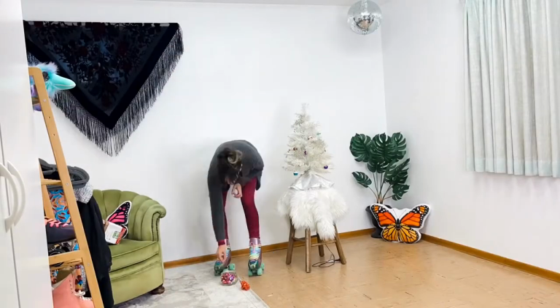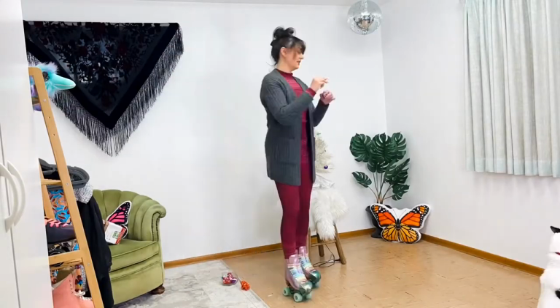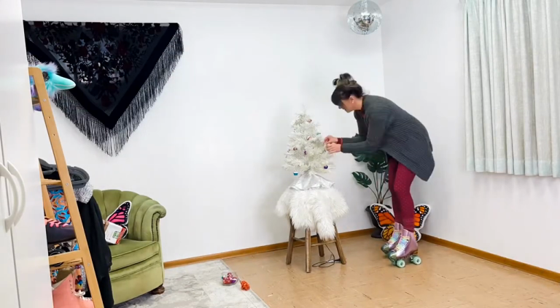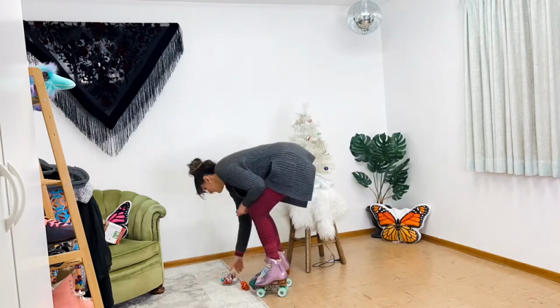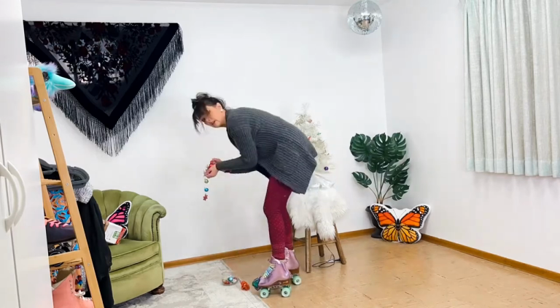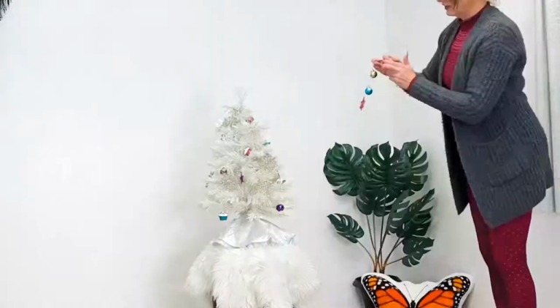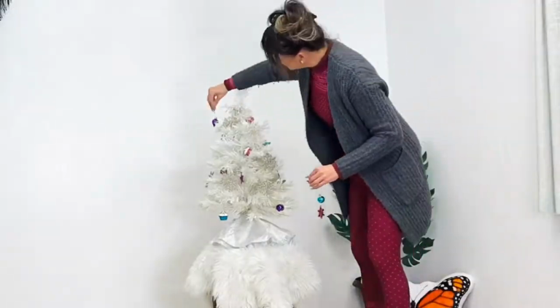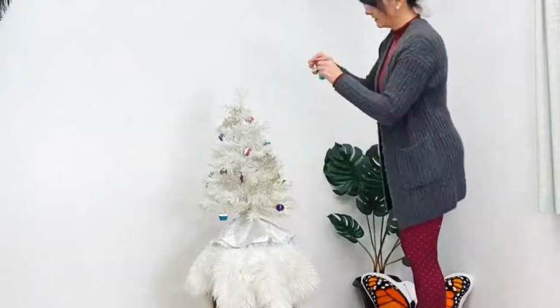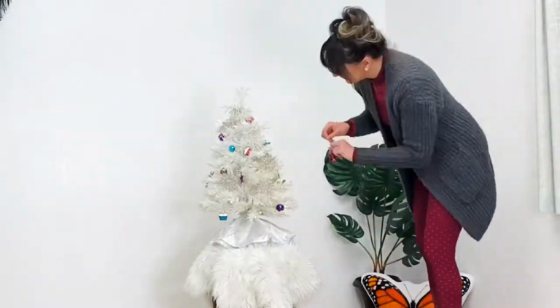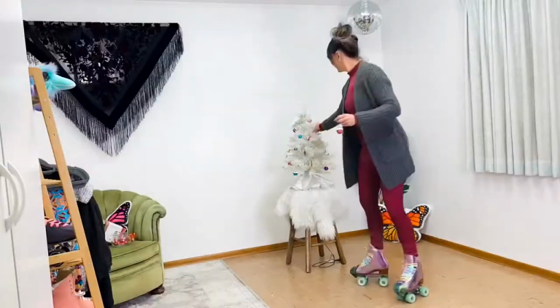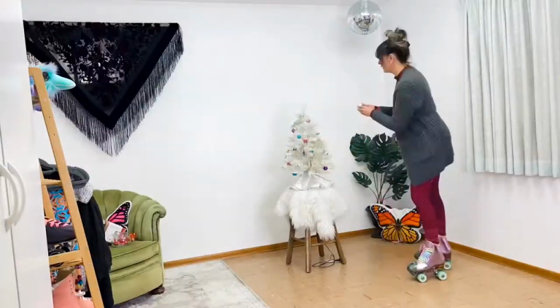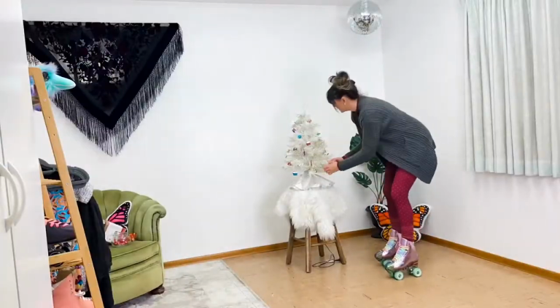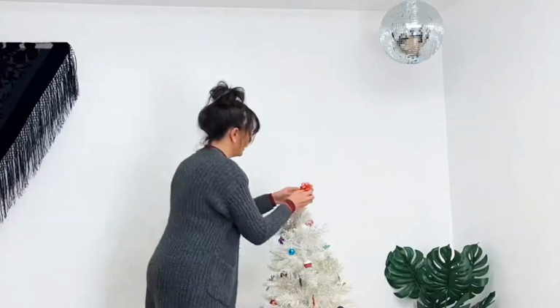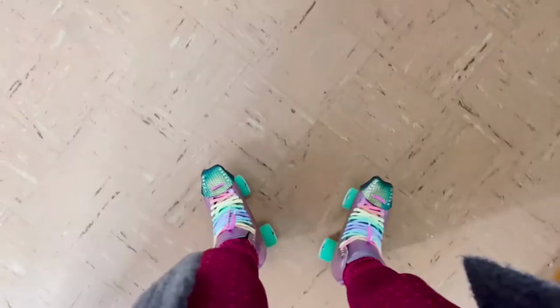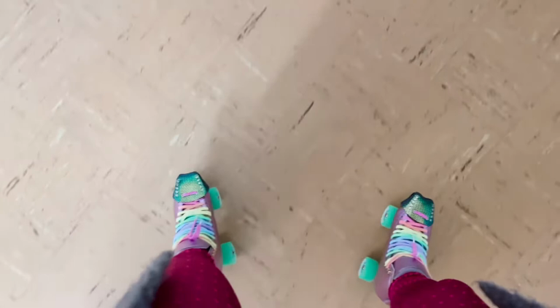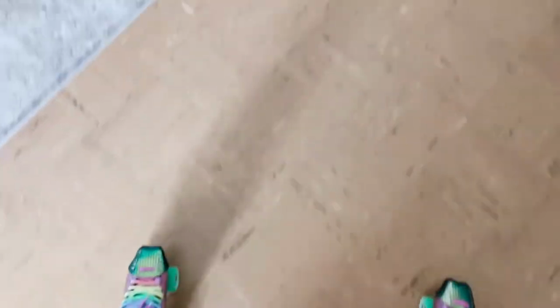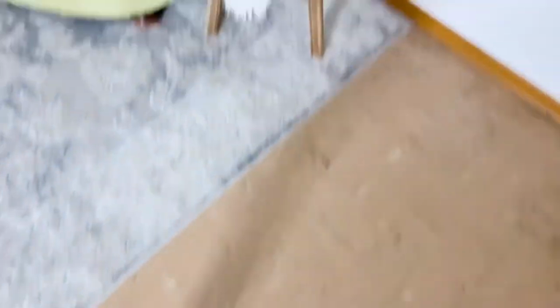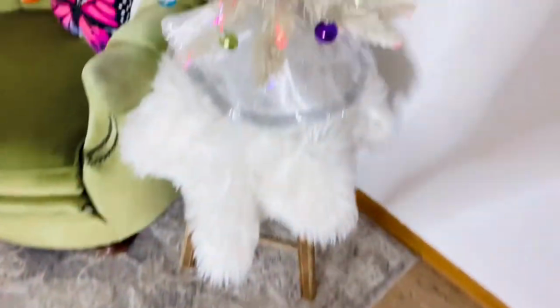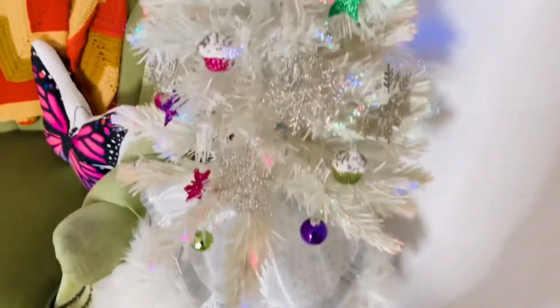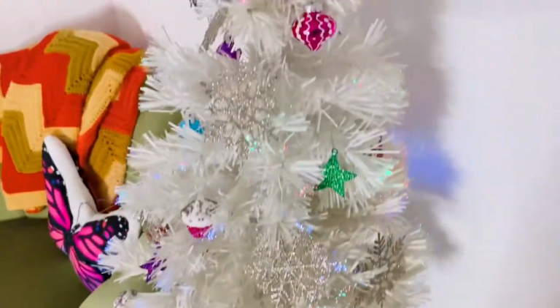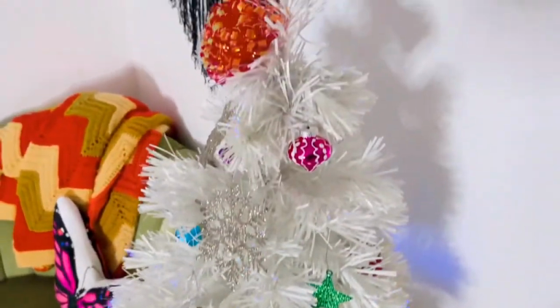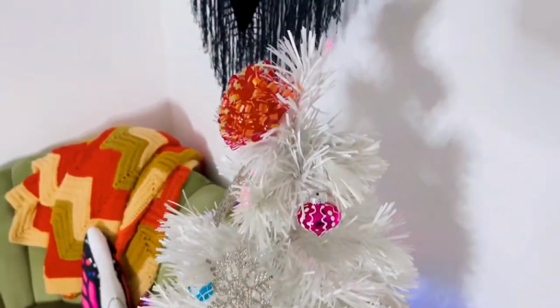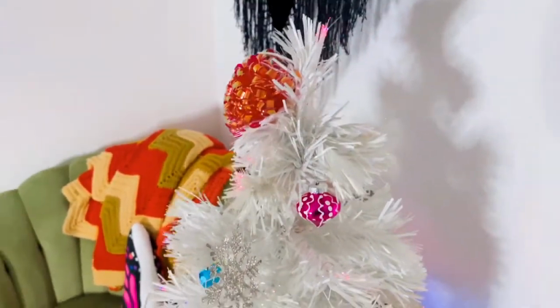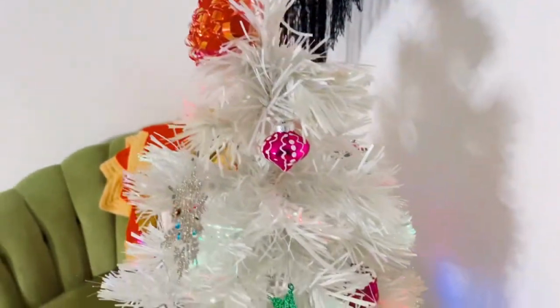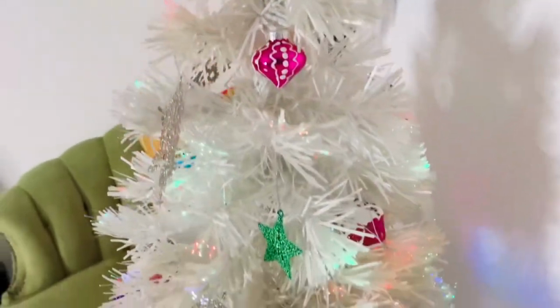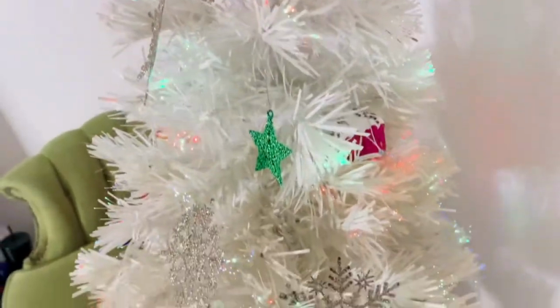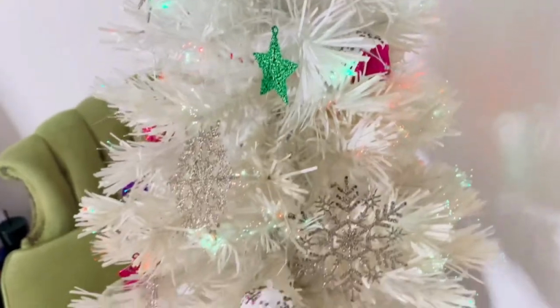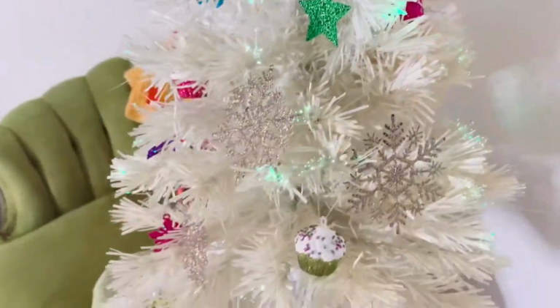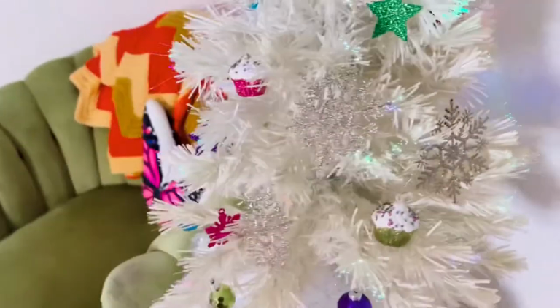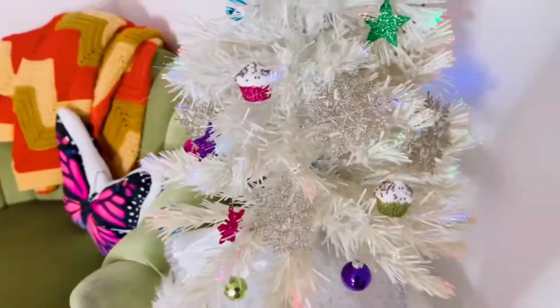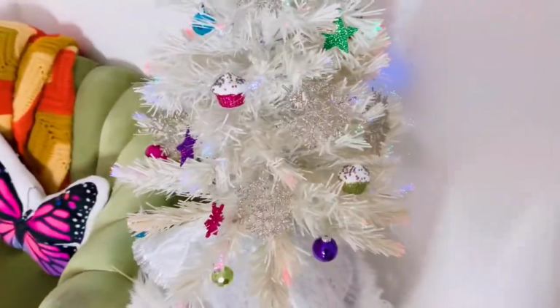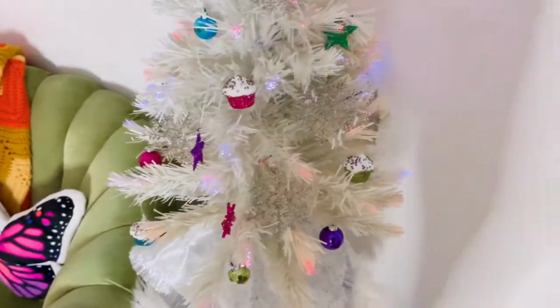What is your favorite Christmas tree theme? I really want to do a pastel goth one in the future. I actually have black mini bulbs for this one but I haven't come across them yet. We also have a little star, so when we decorate as a family hopefully soon, I'll come across them.